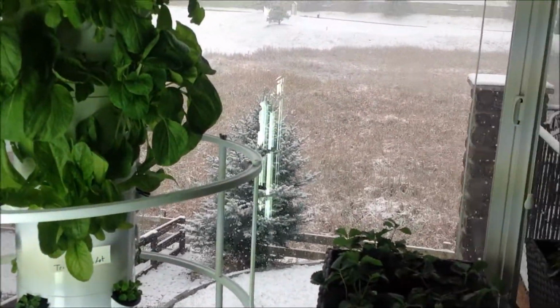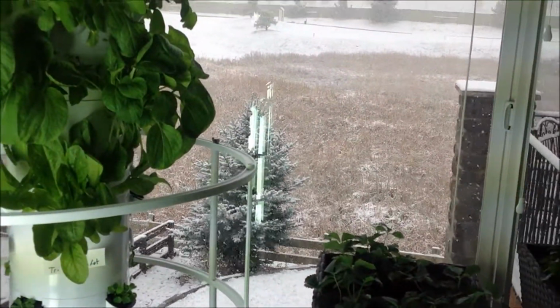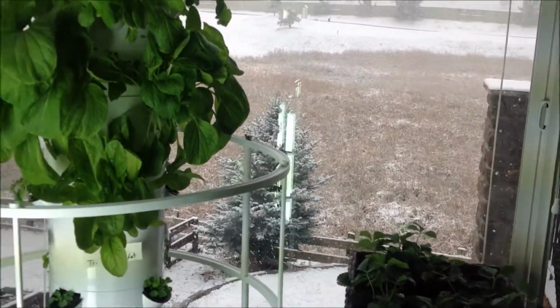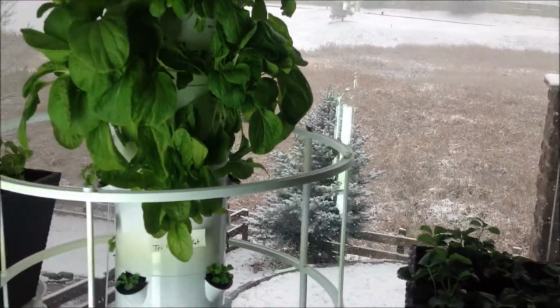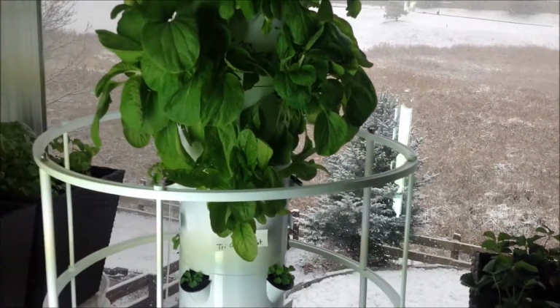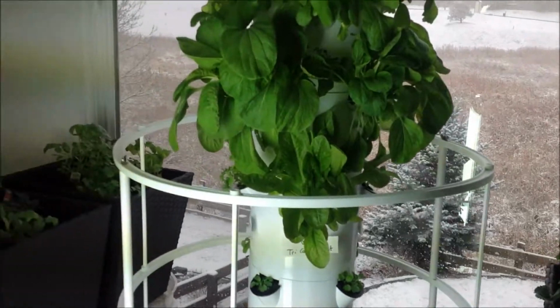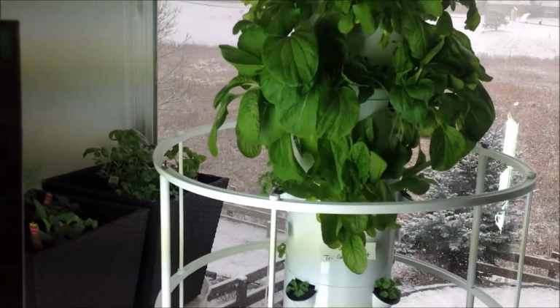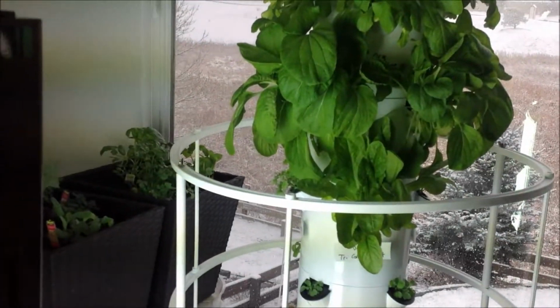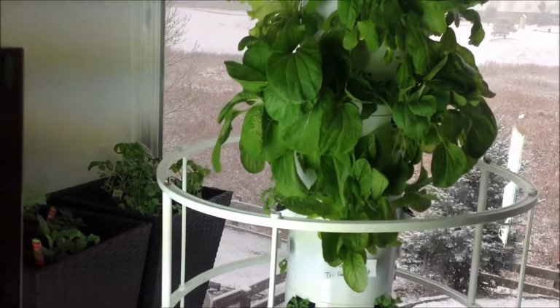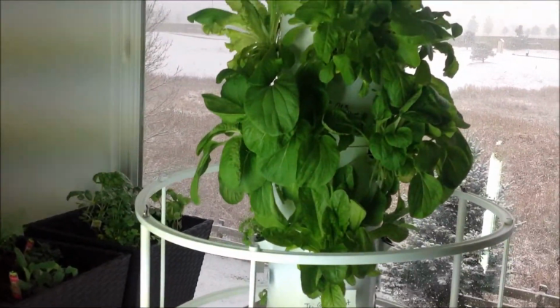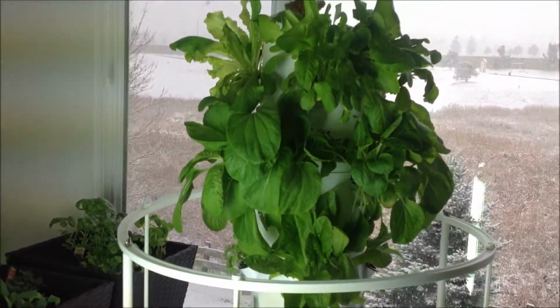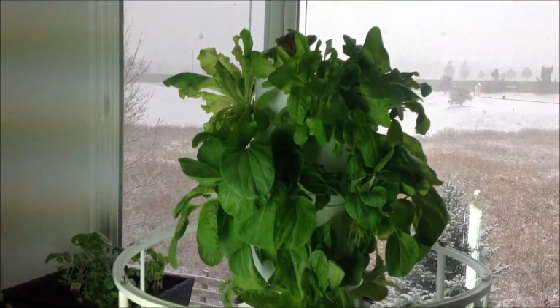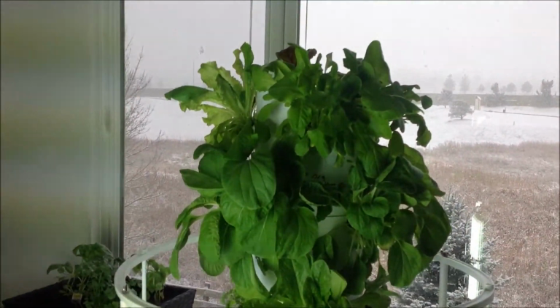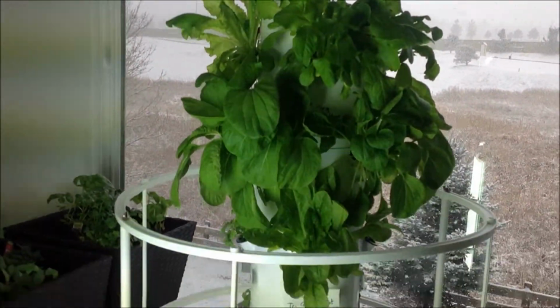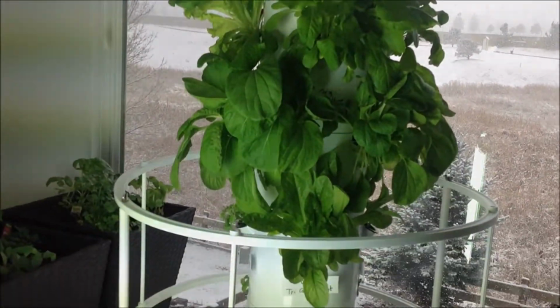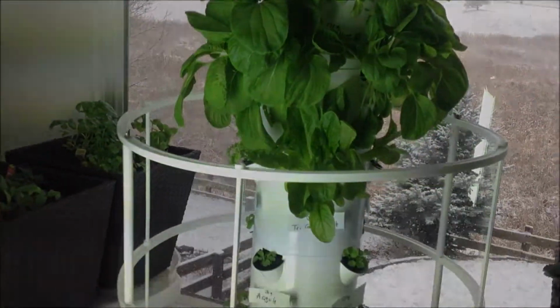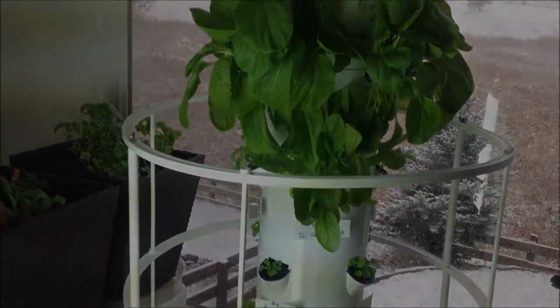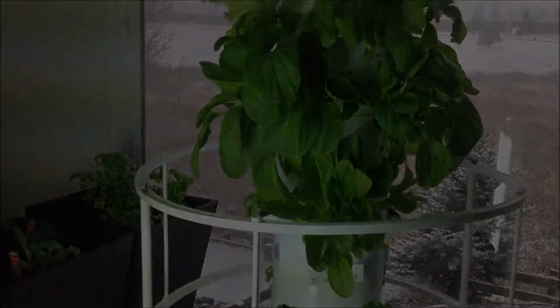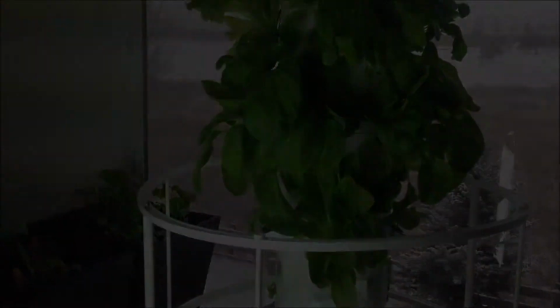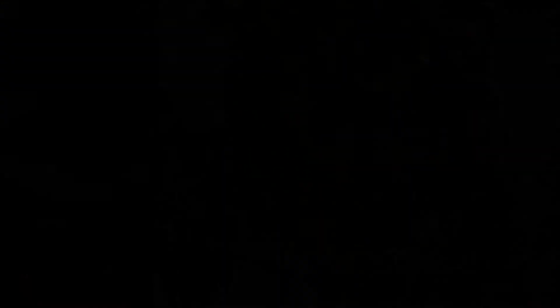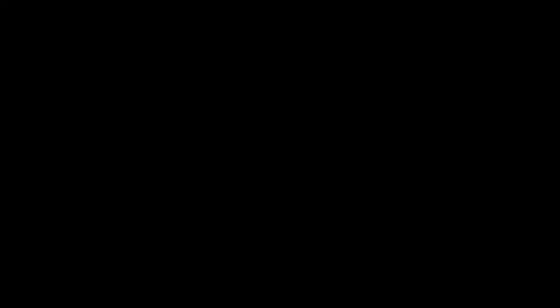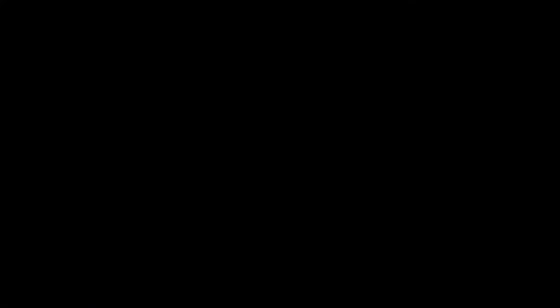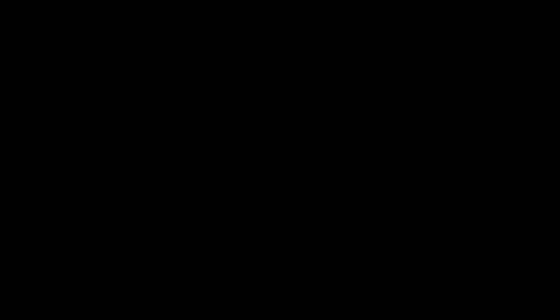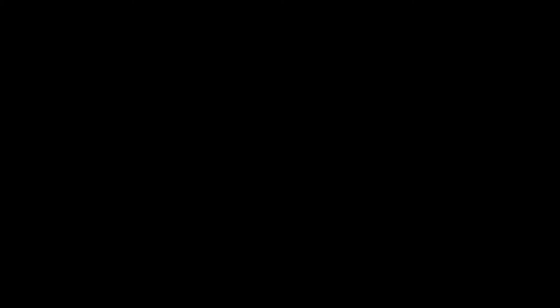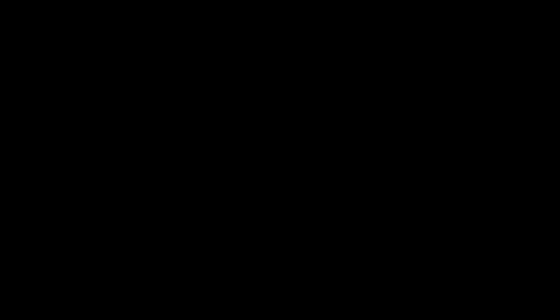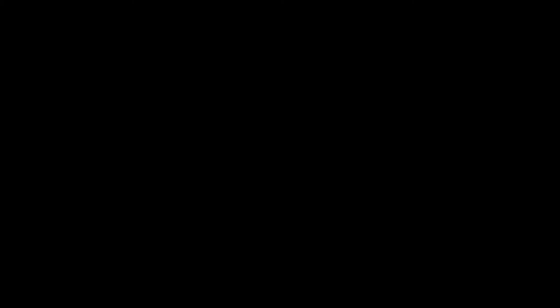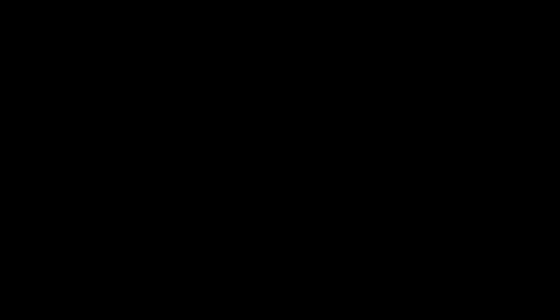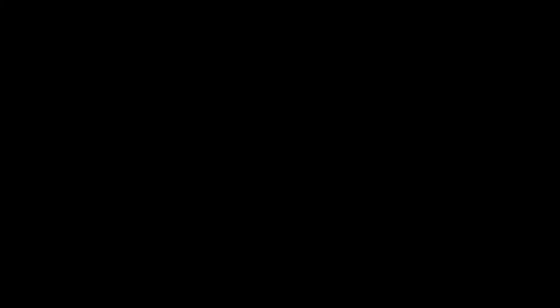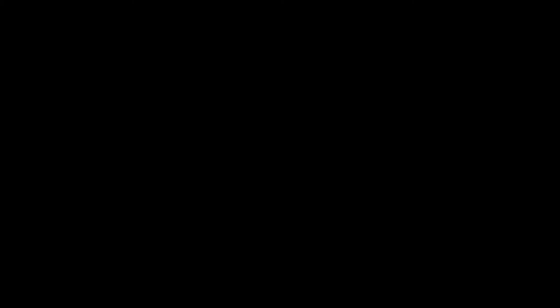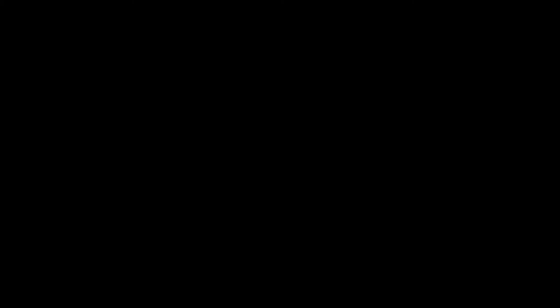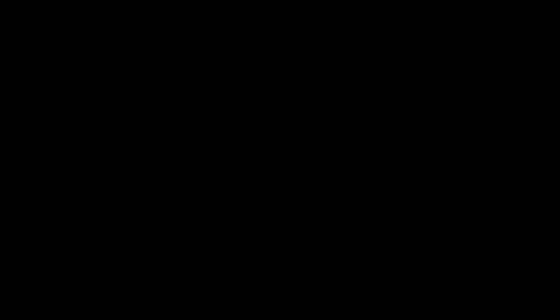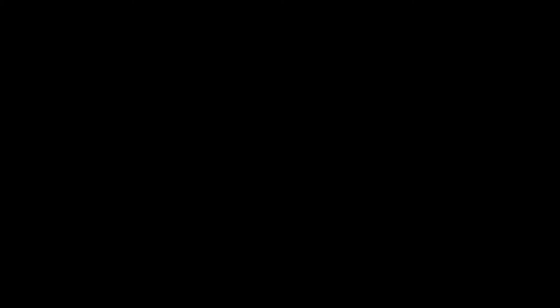Even if it's a little smaller than normal, I'll have a nice micro green salad, fresh and organic, right in the middle of the snowstorm. We'll see you on the next update.